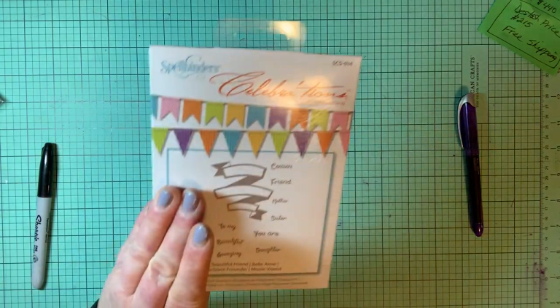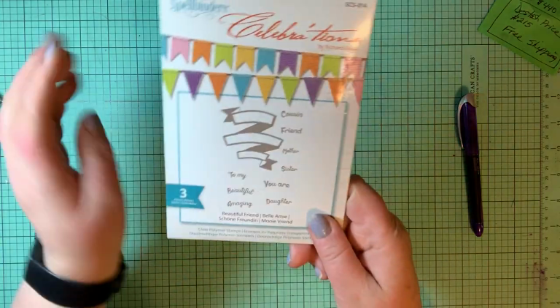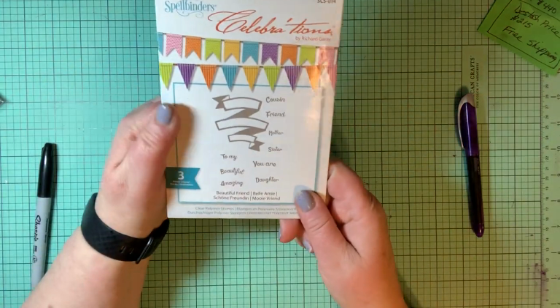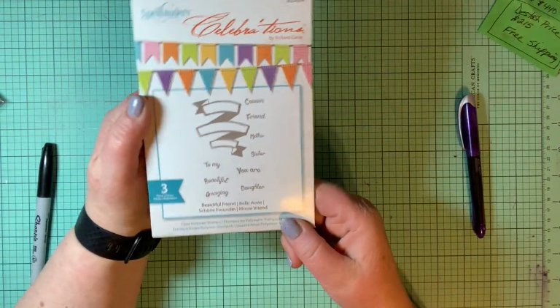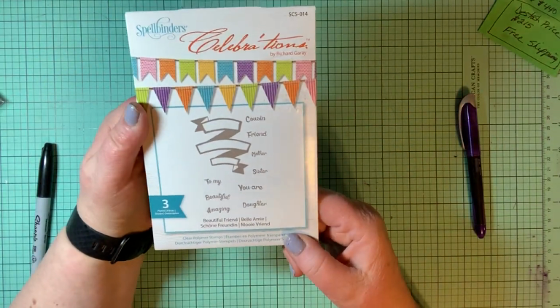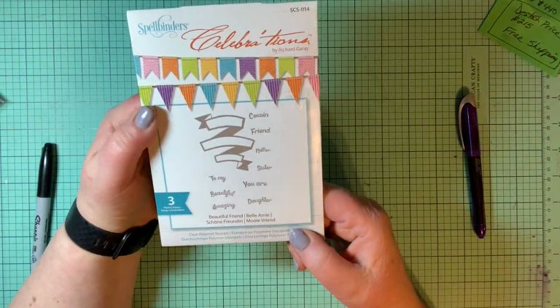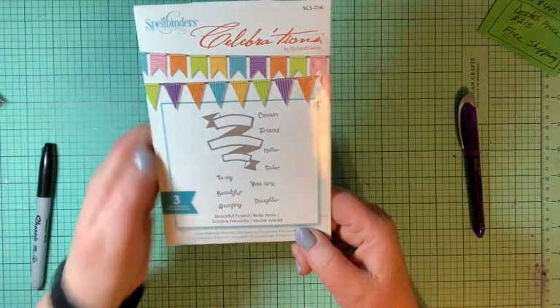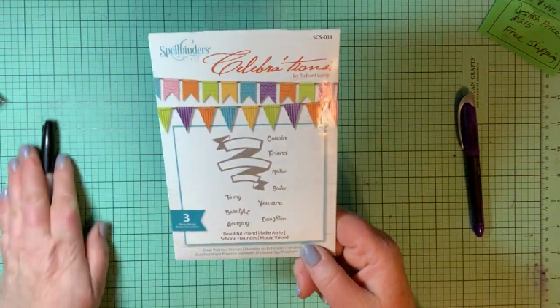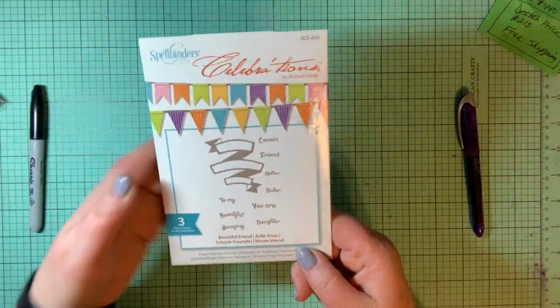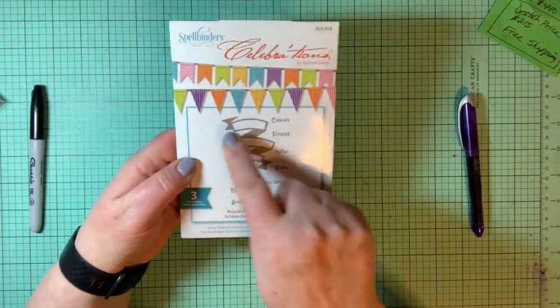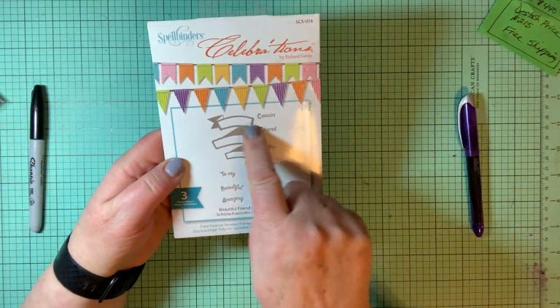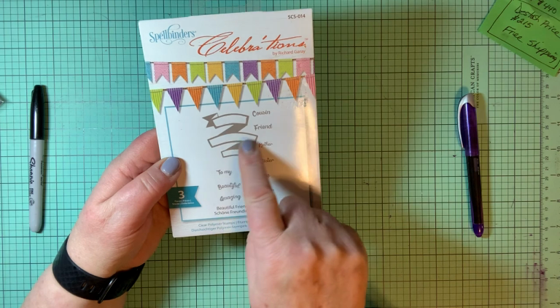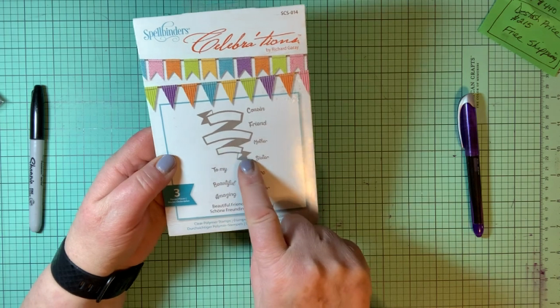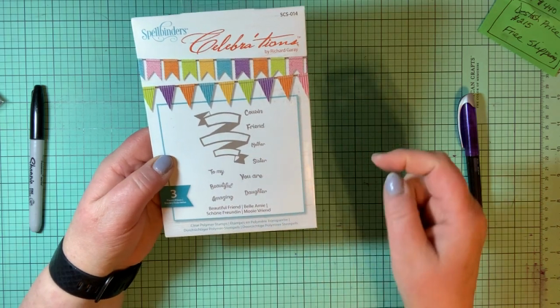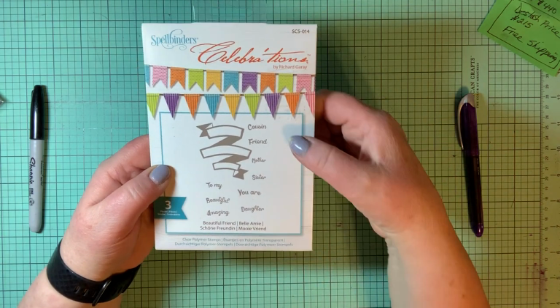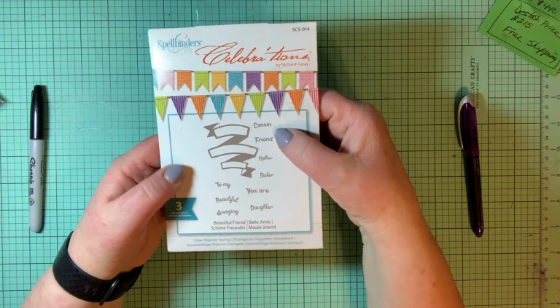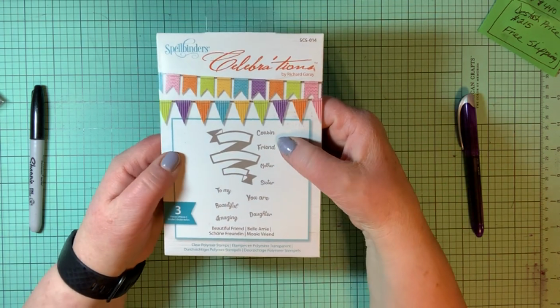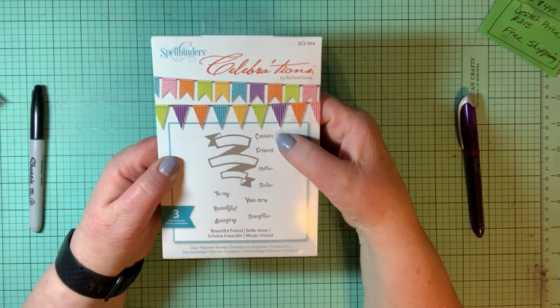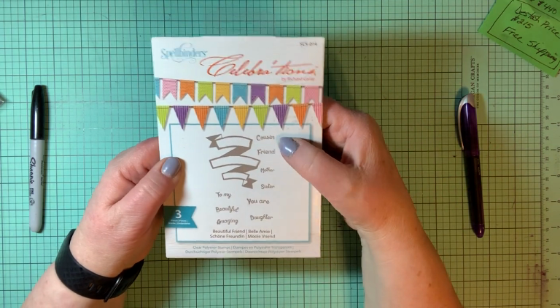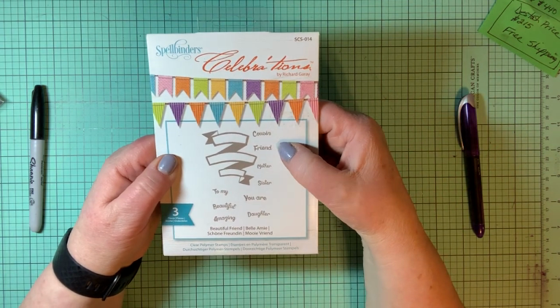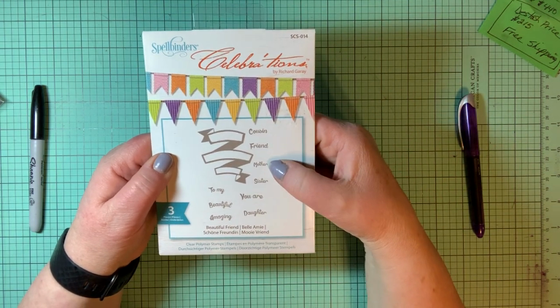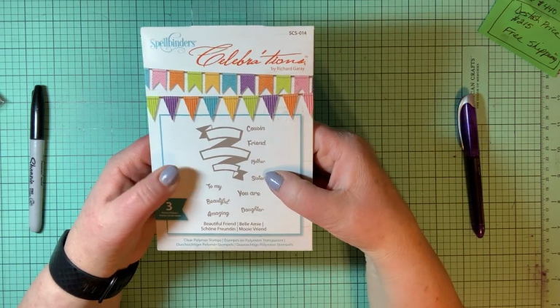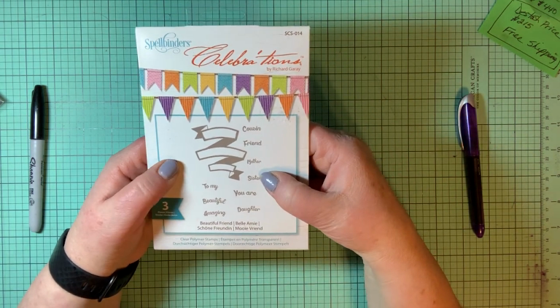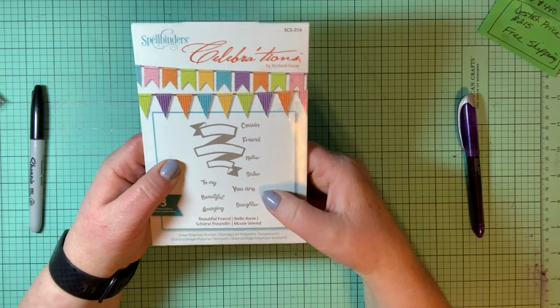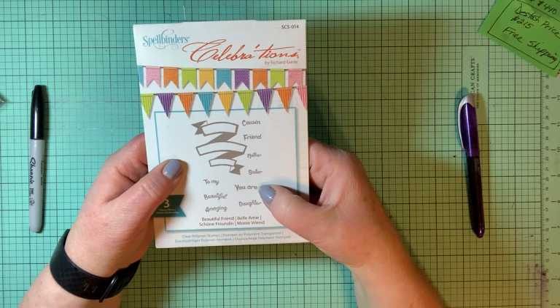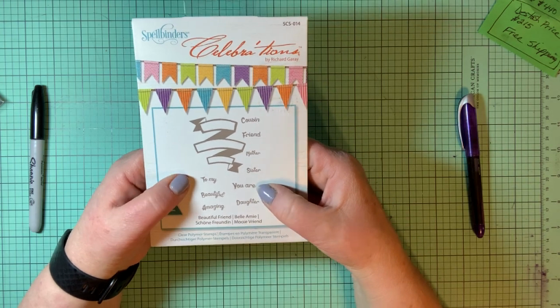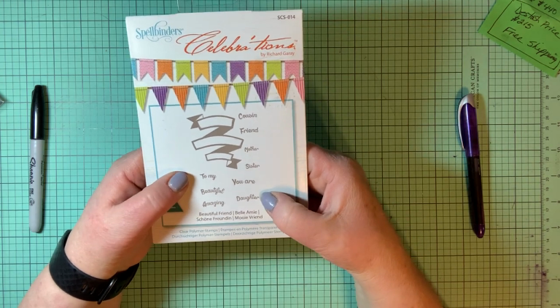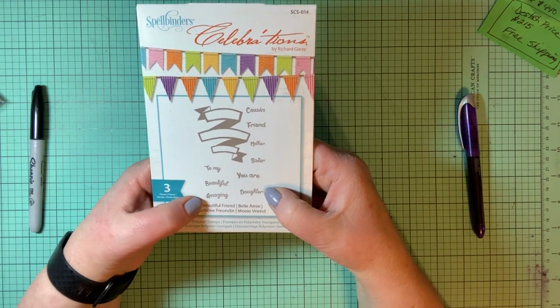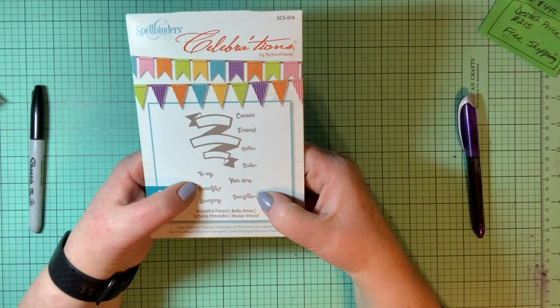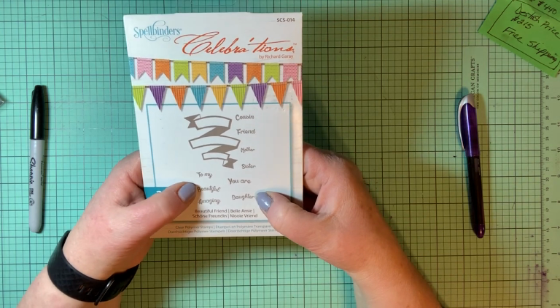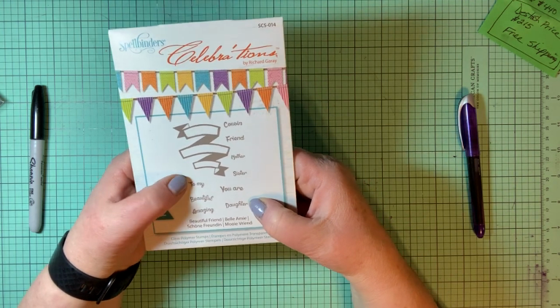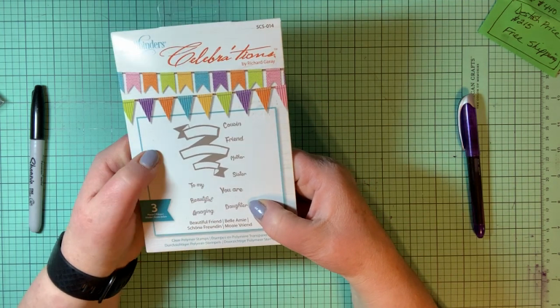This one is called Beautiful Friend. It's a really nice banner that it cuts out, and then you get words: cousin, friend, mother, sister, you are daughter, amazing, beautiful, to my.